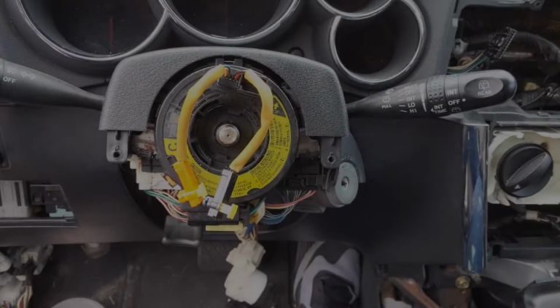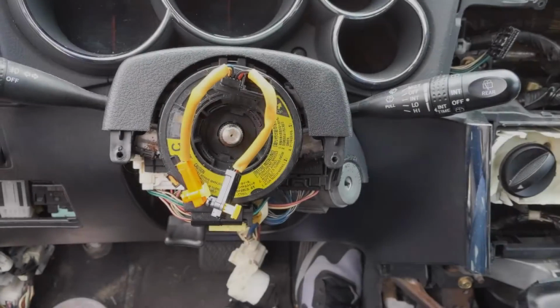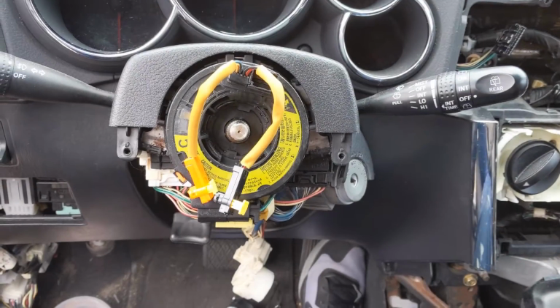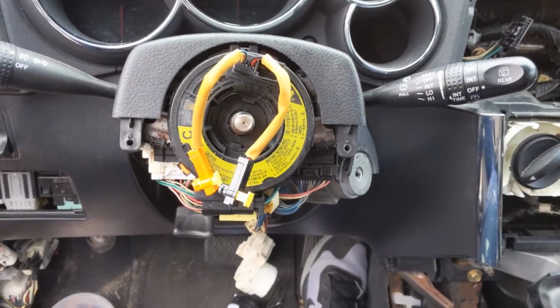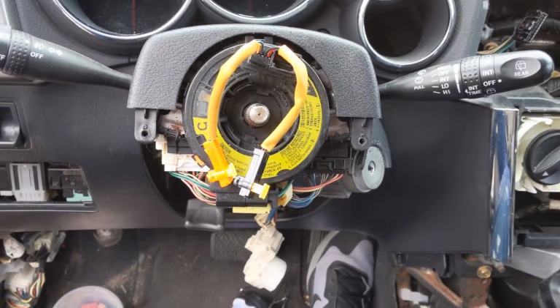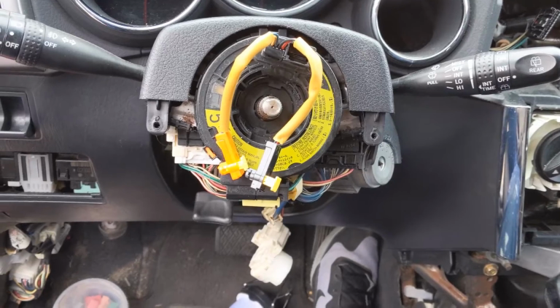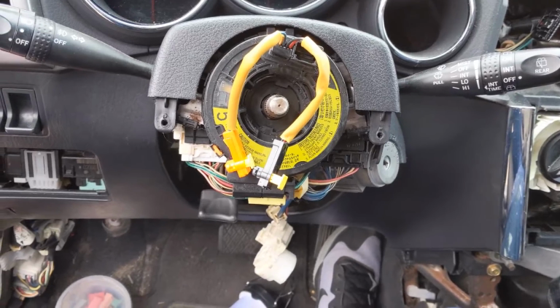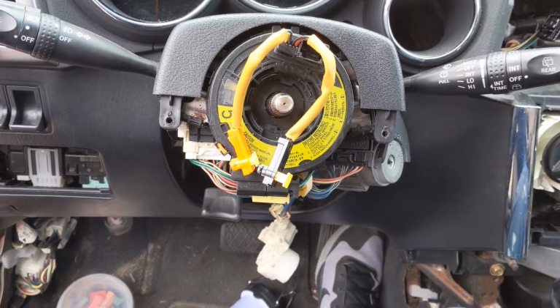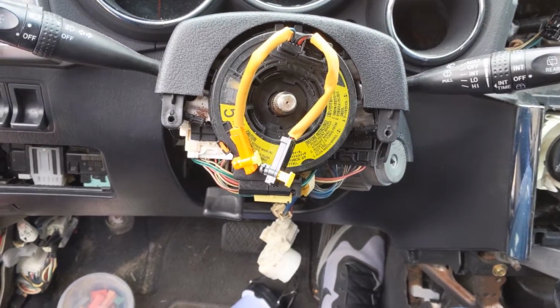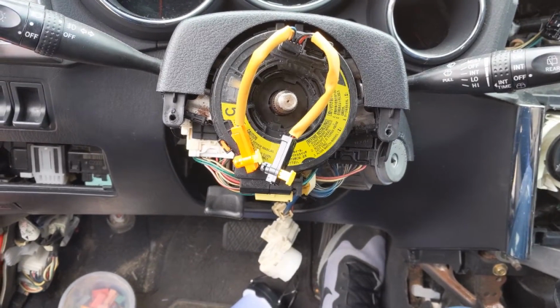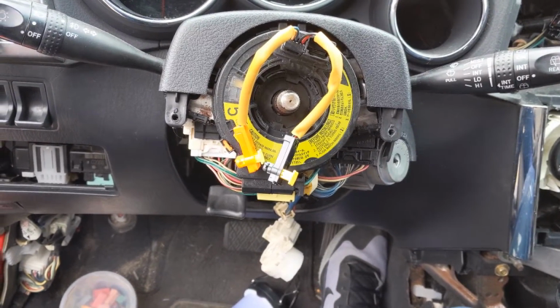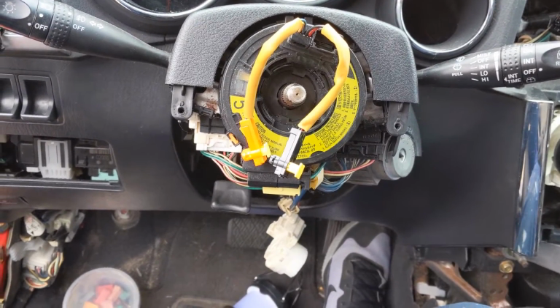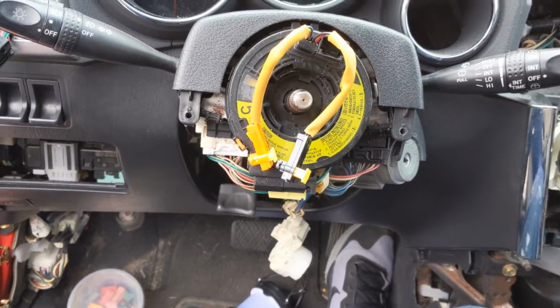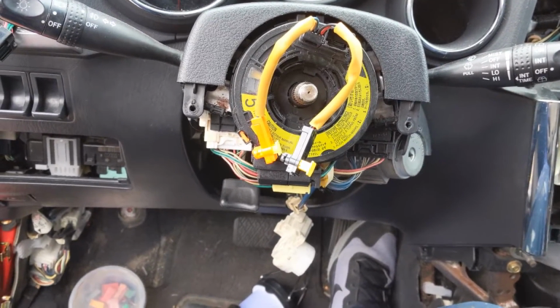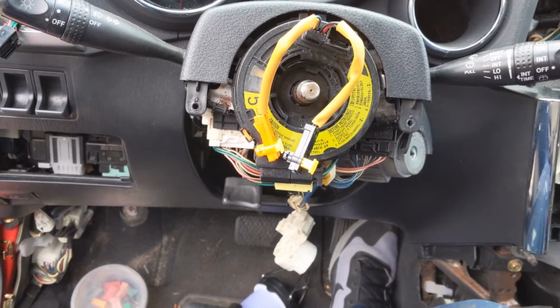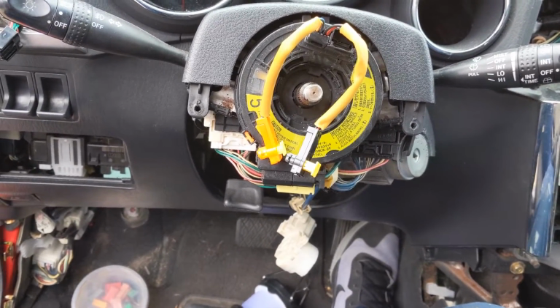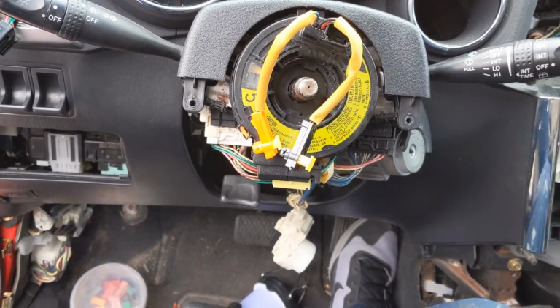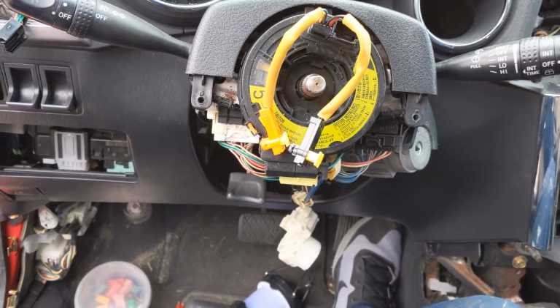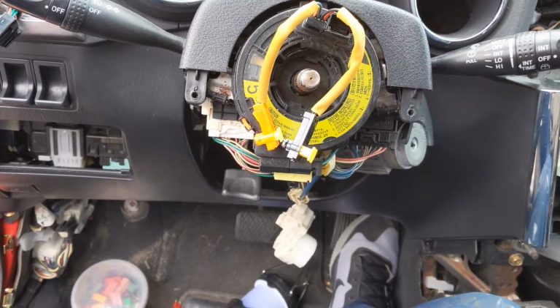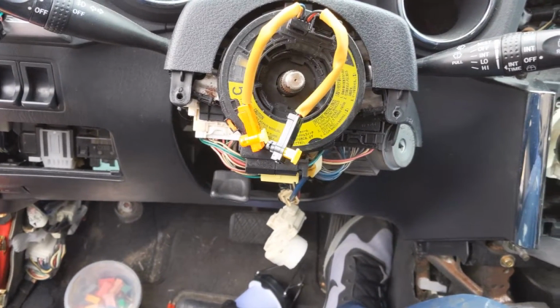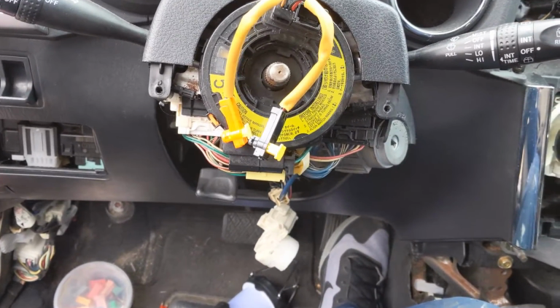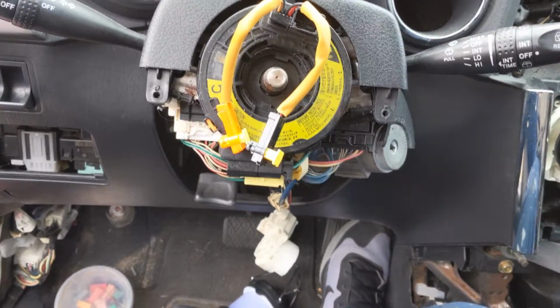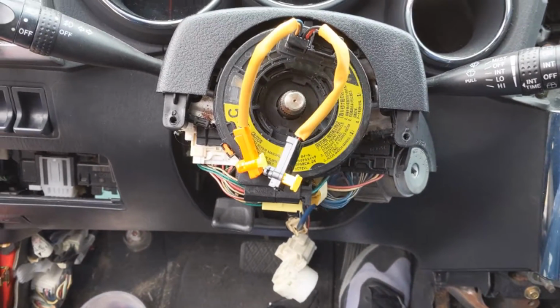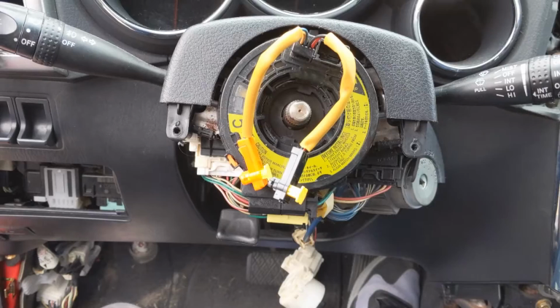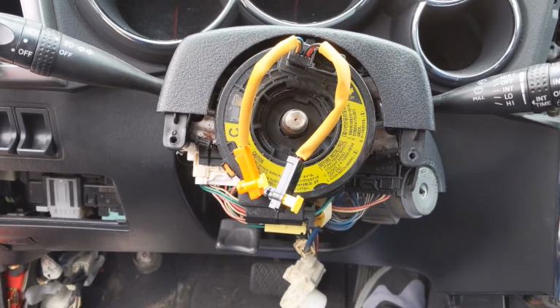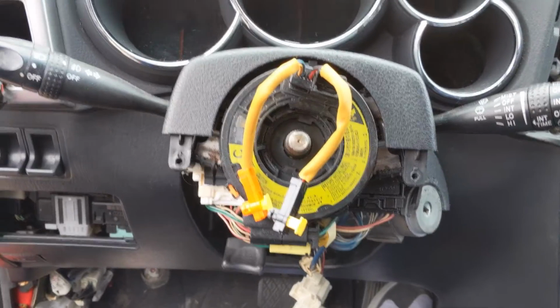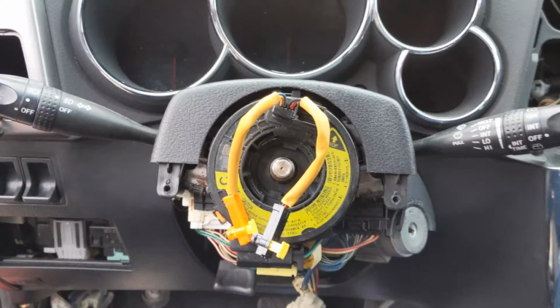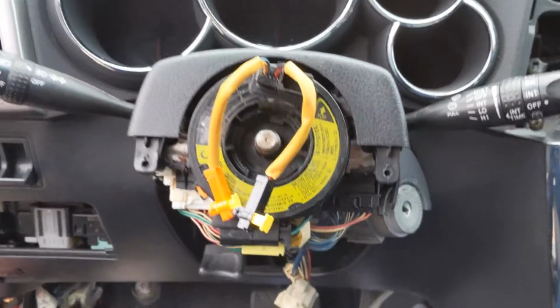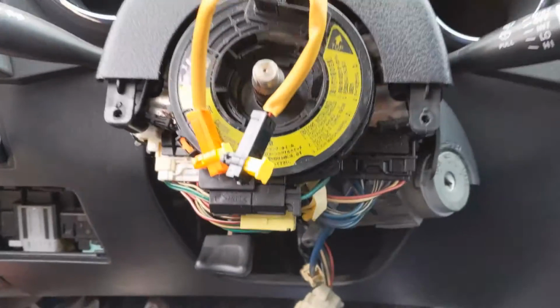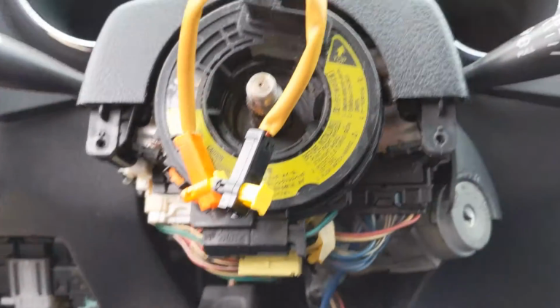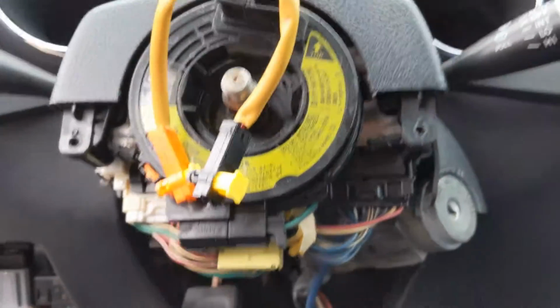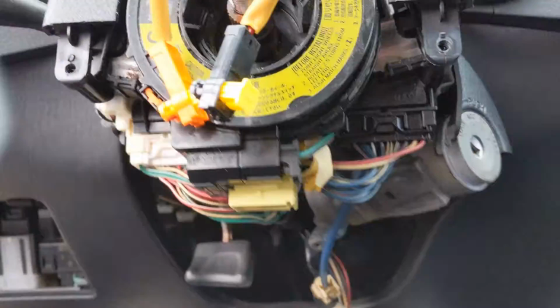I probably flipped the battery or did something in here and shorted it. I replaced those fuses, and the car starts up — but it's a rough idle. At least it starts. I'll show you guys.